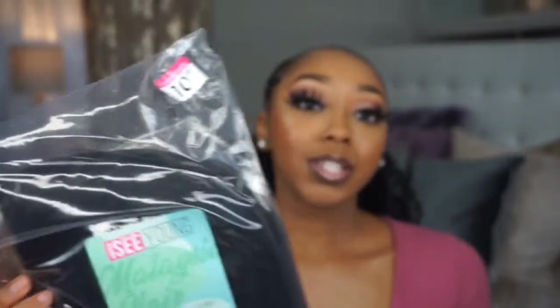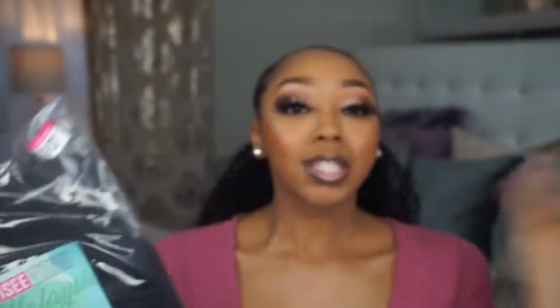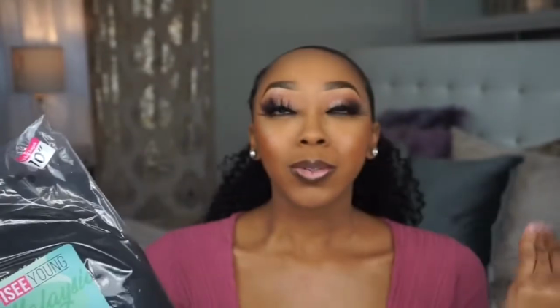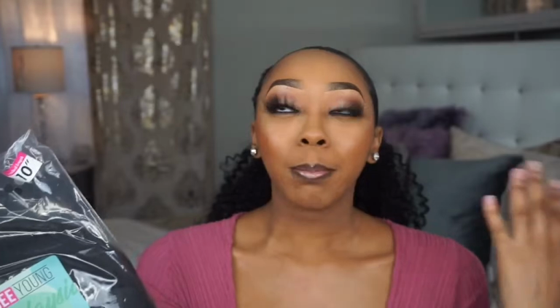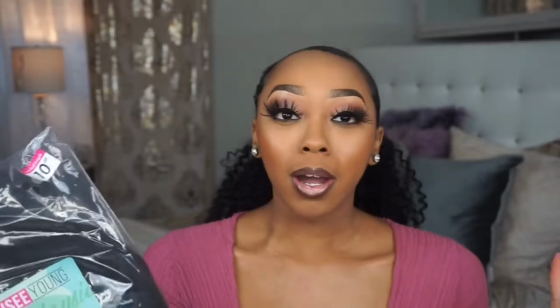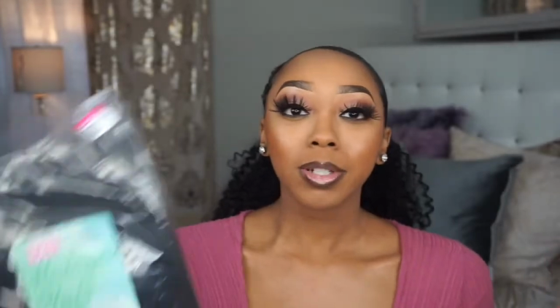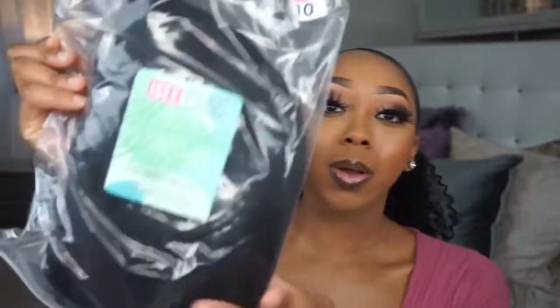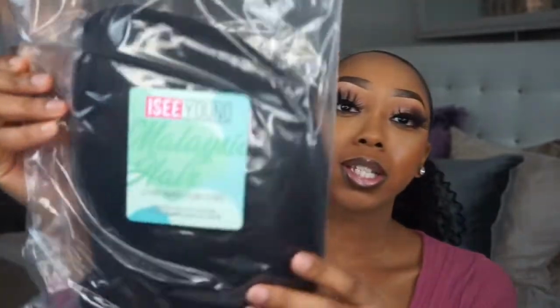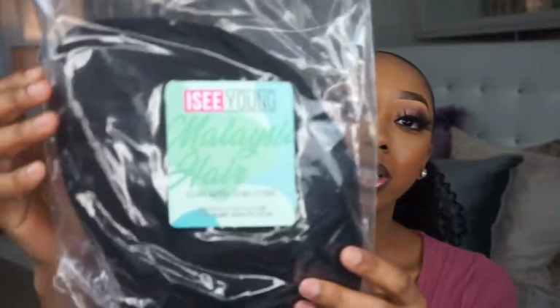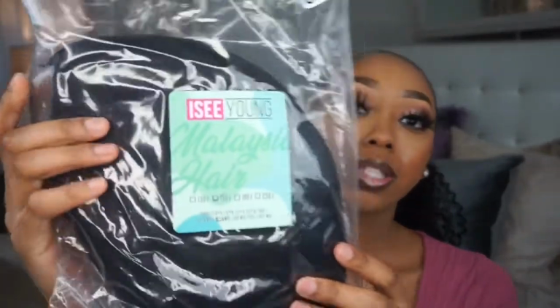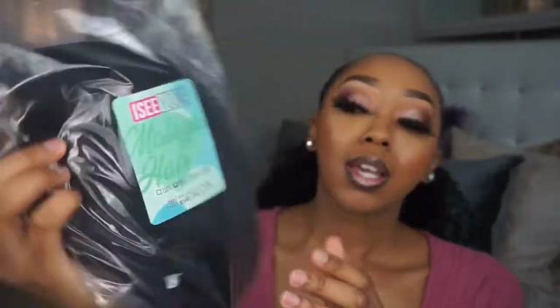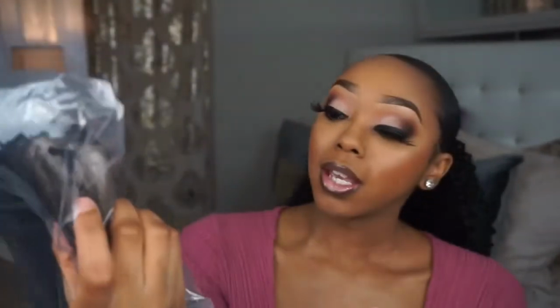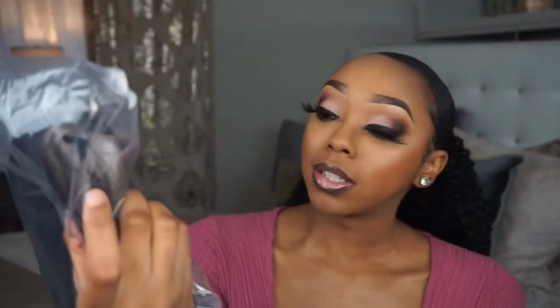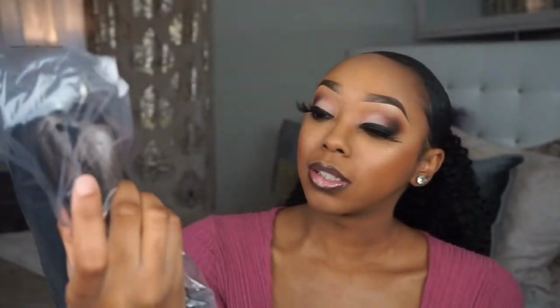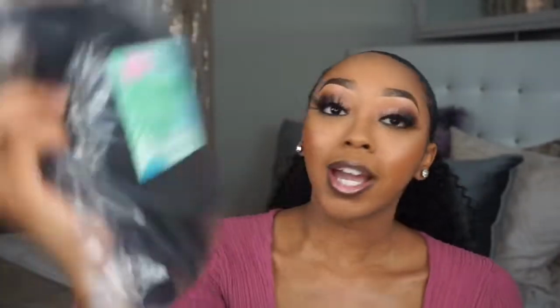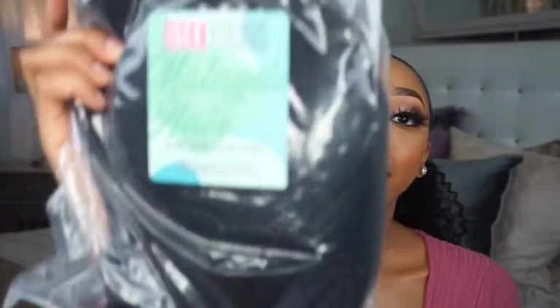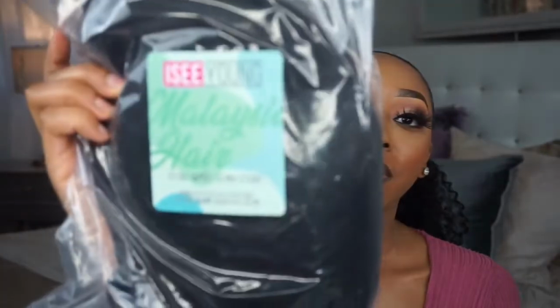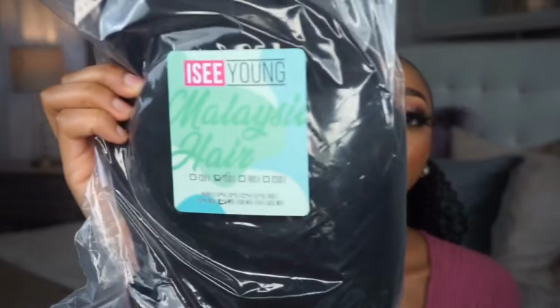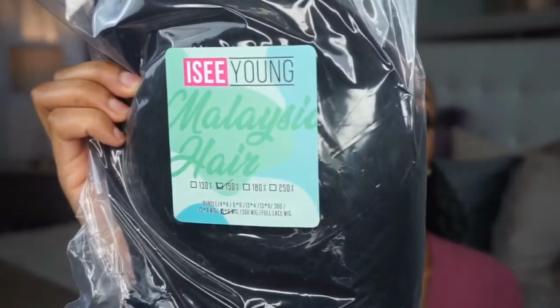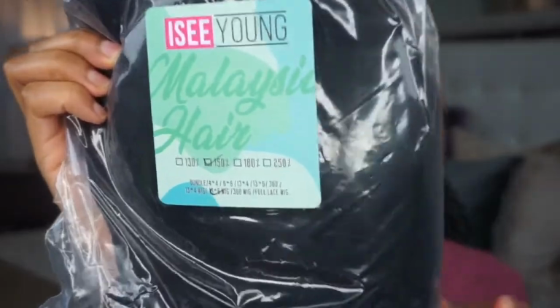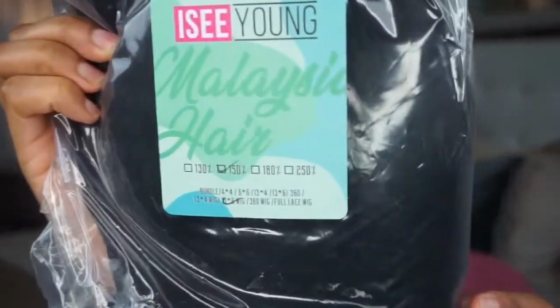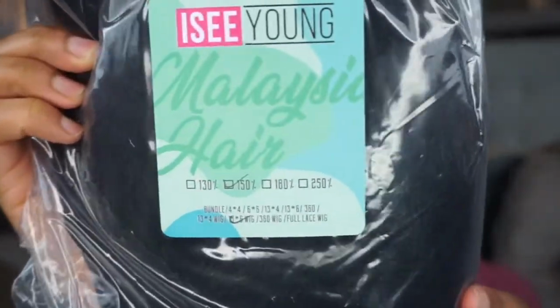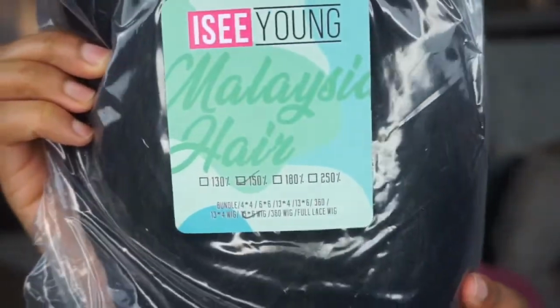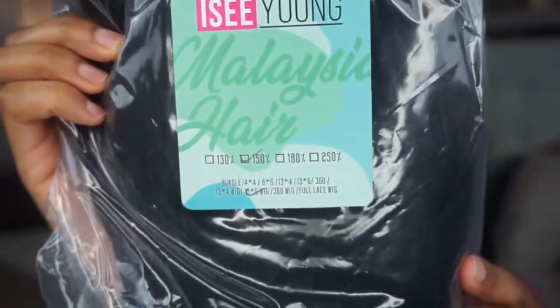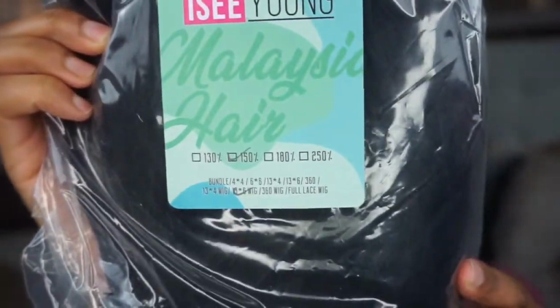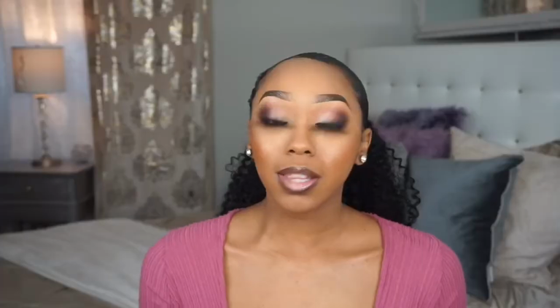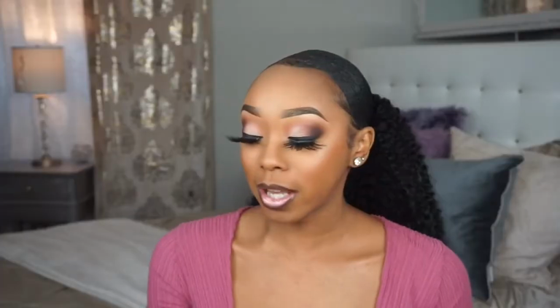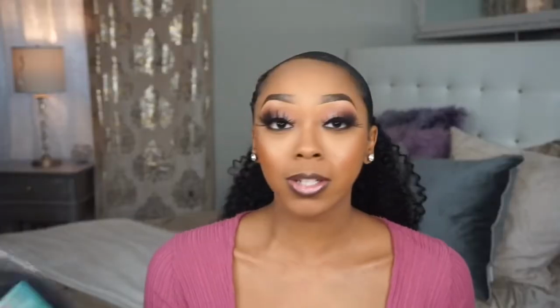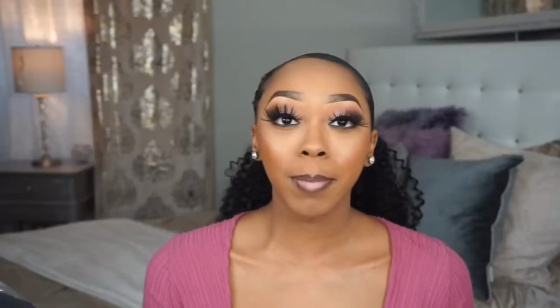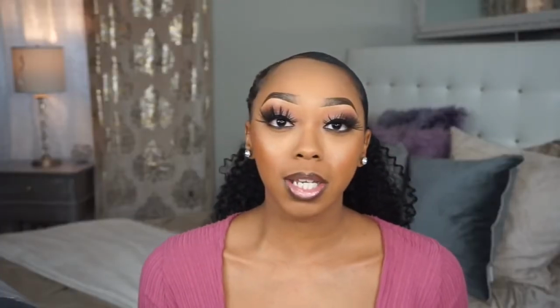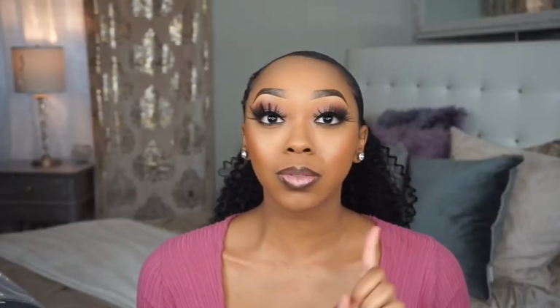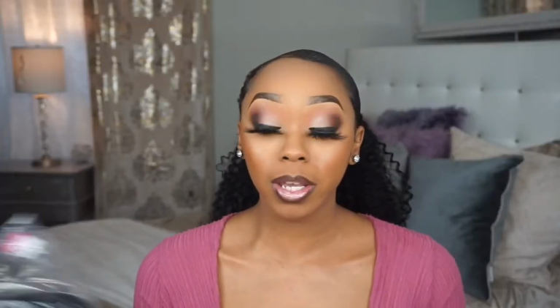I got straight hair, 10 inches, because I want to do a bob. I got 150 density, and it's checked off on the front — this is a 13 by 6 wig.